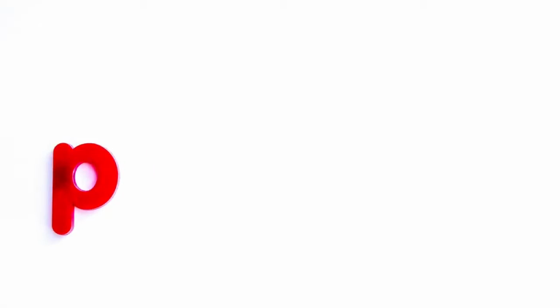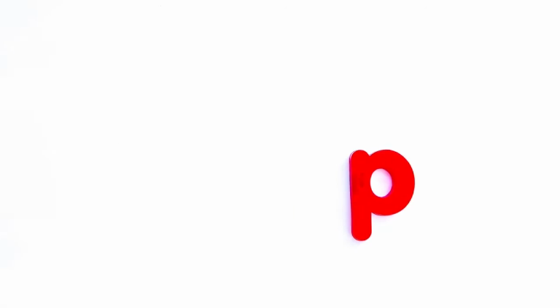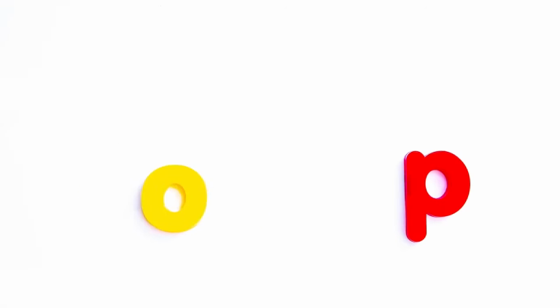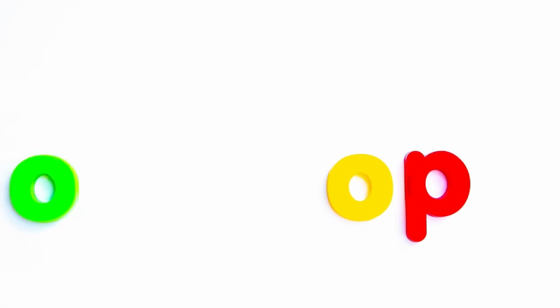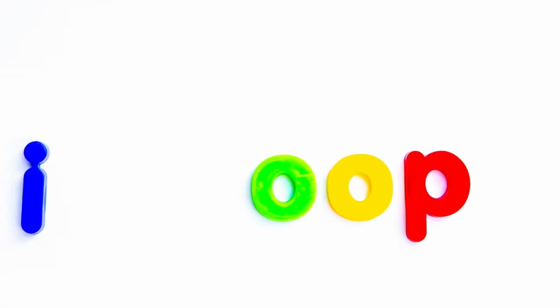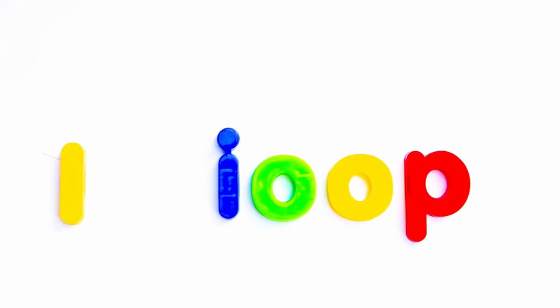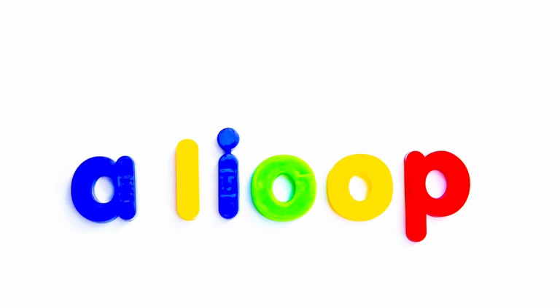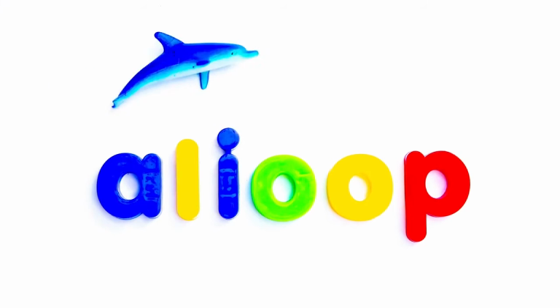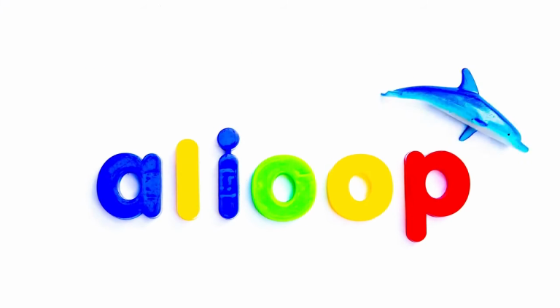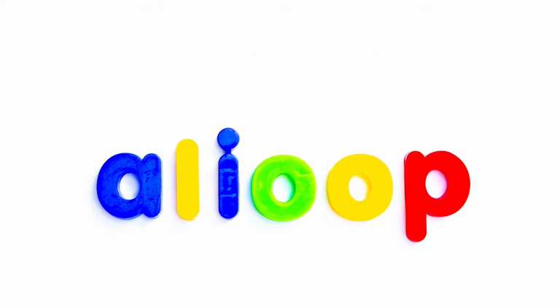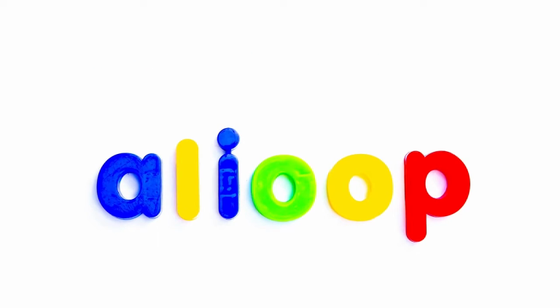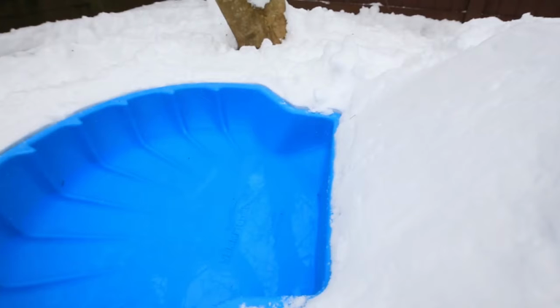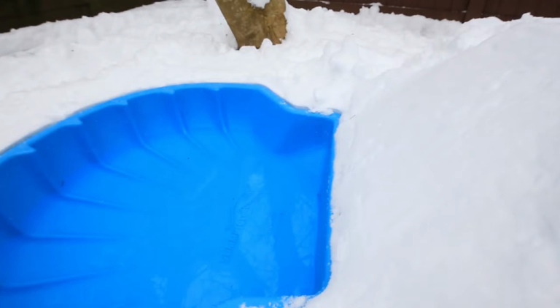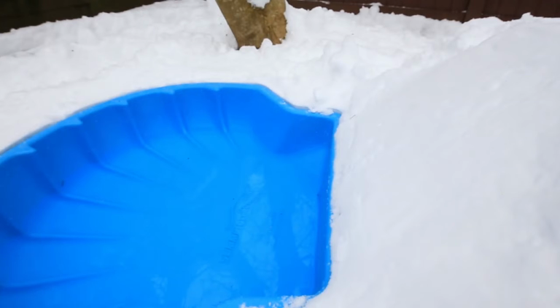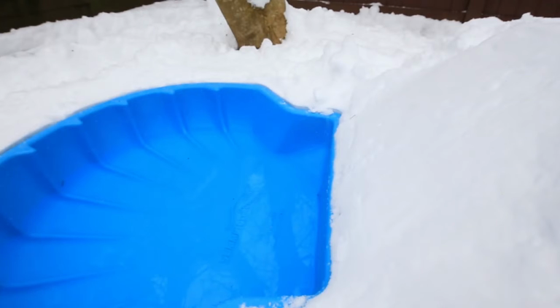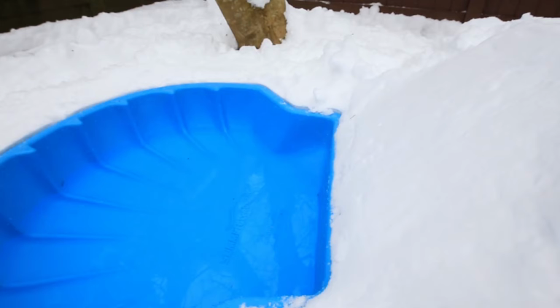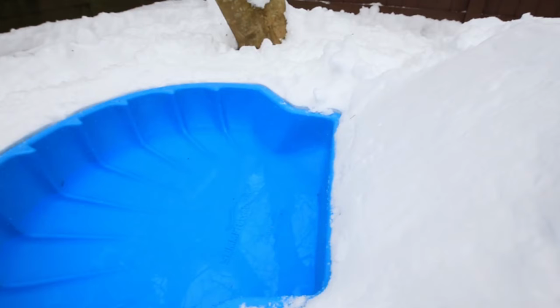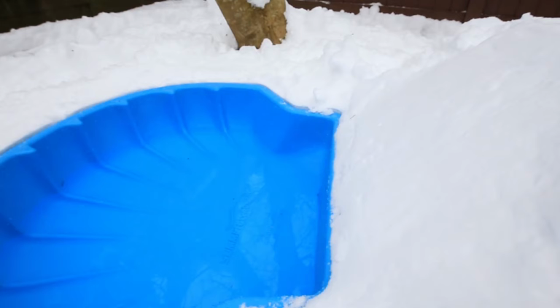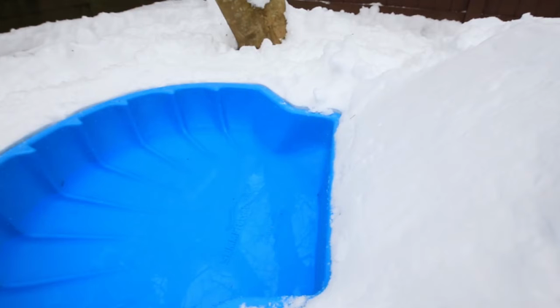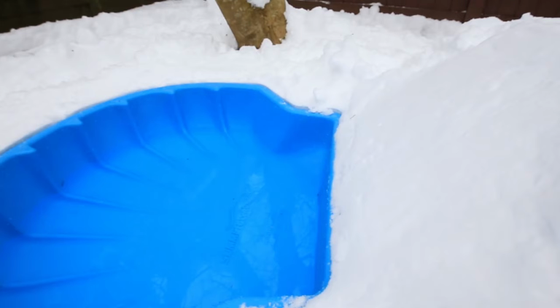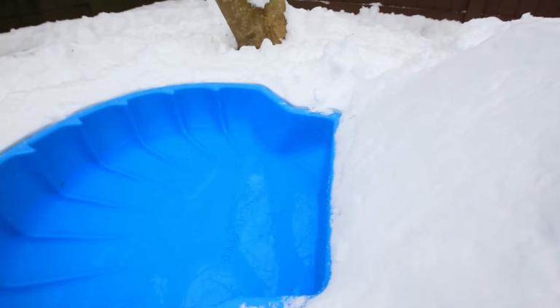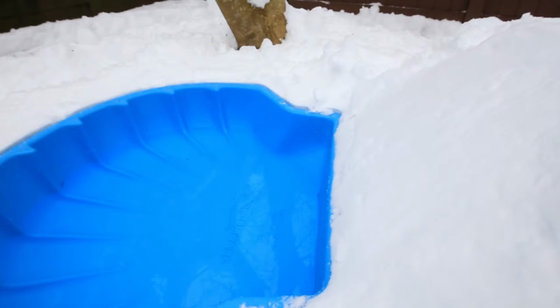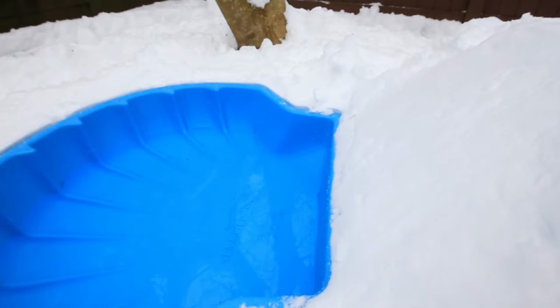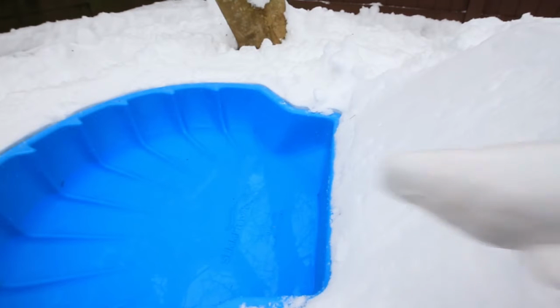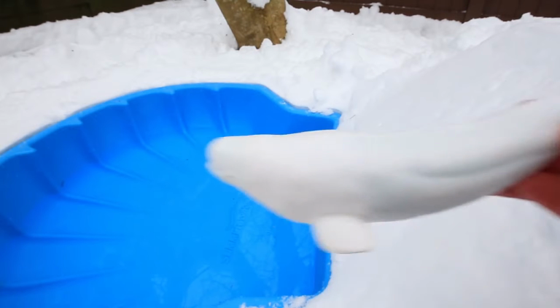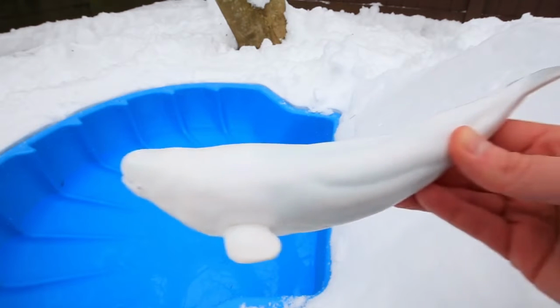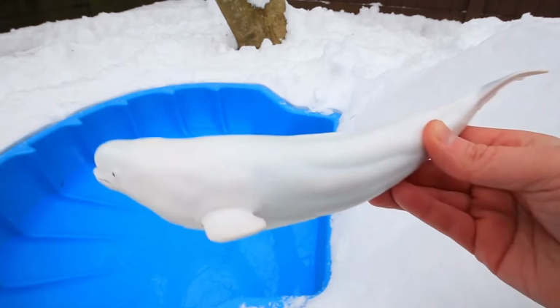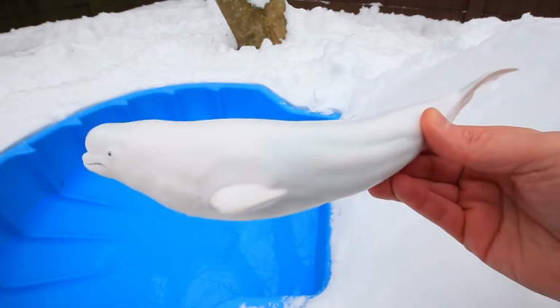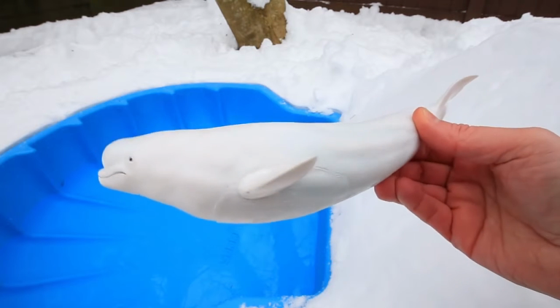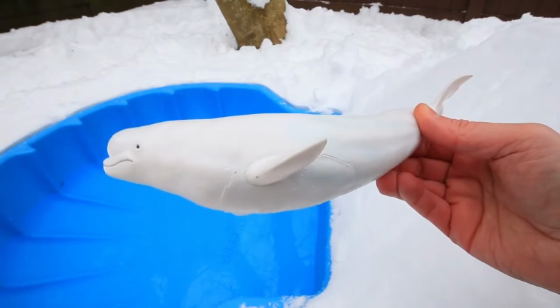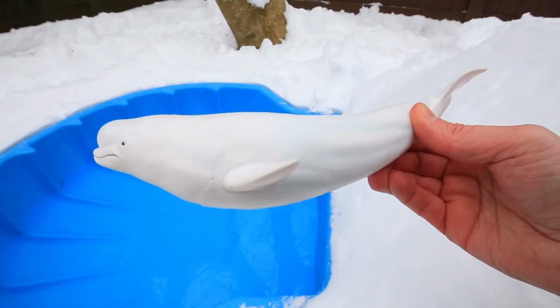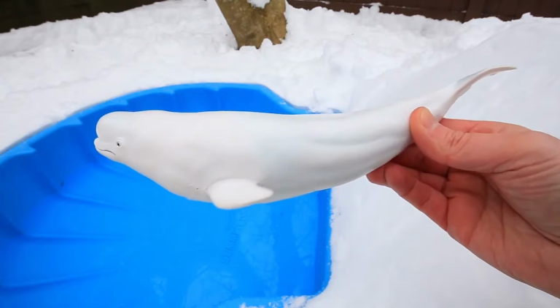It's a snow day, and the polar animals can't wait to take a turn on the snow slide. First up is the white beluga whale.